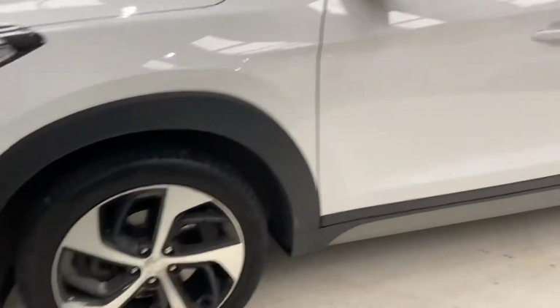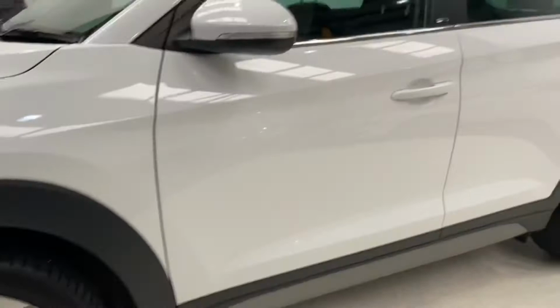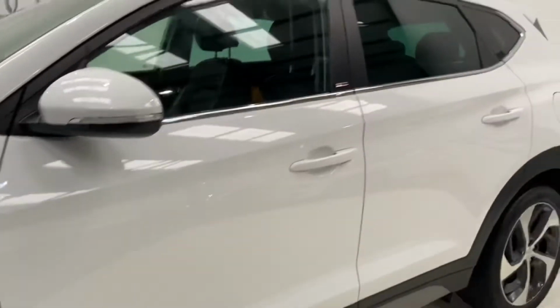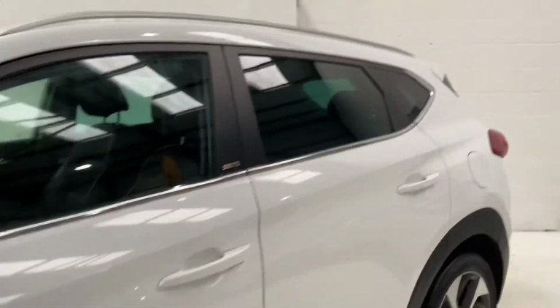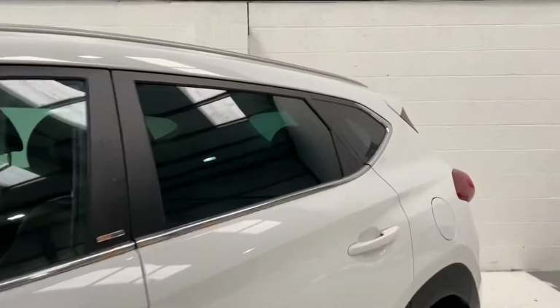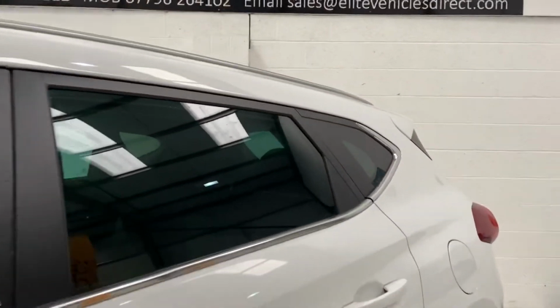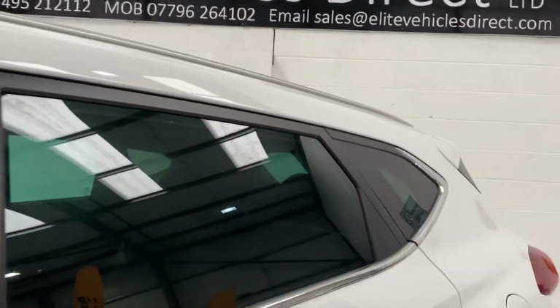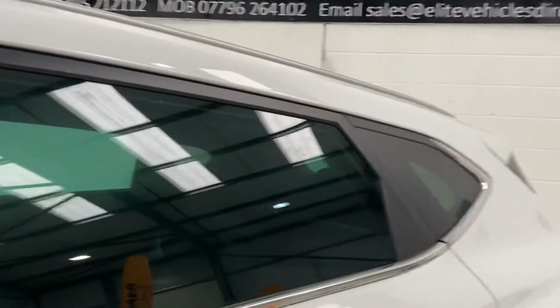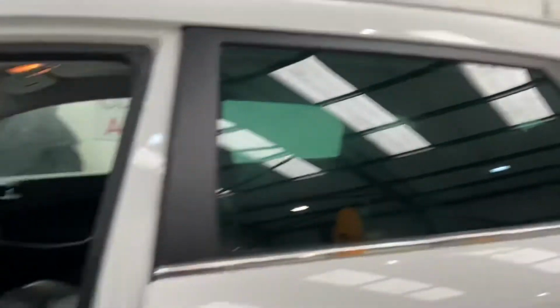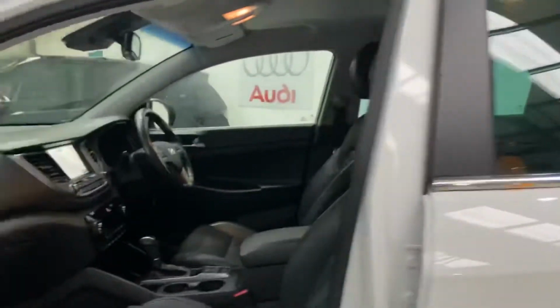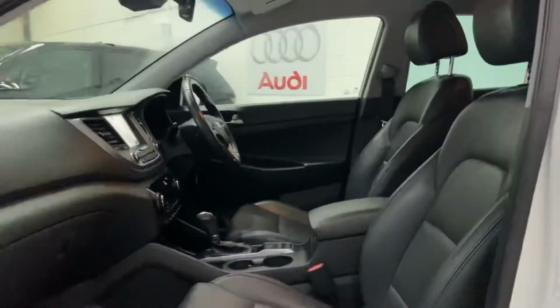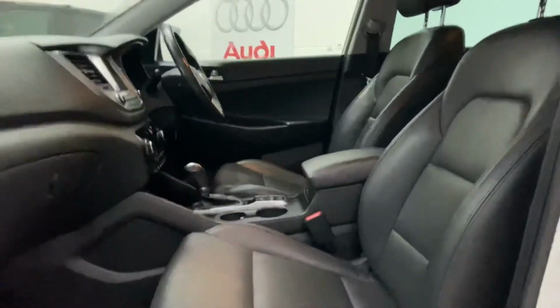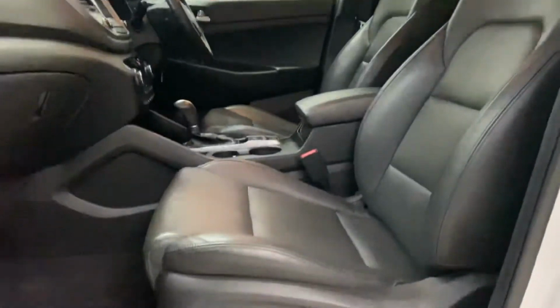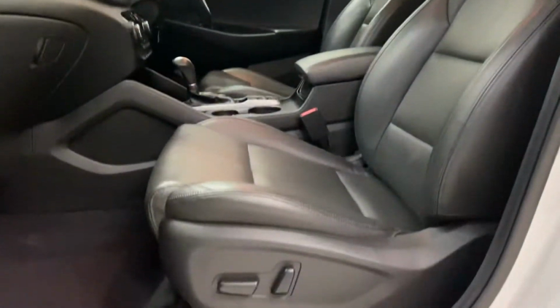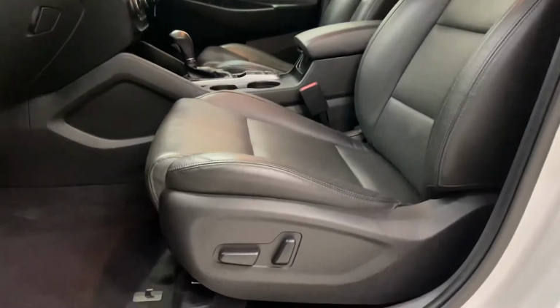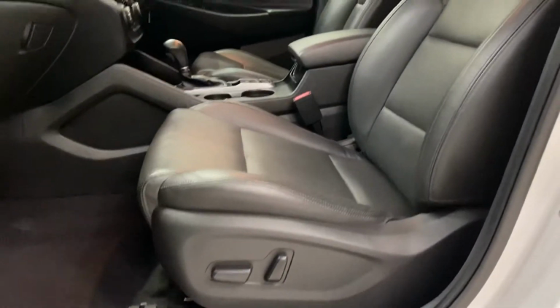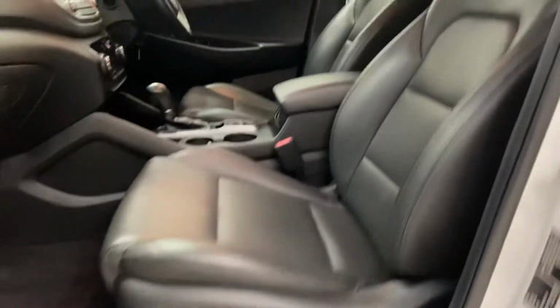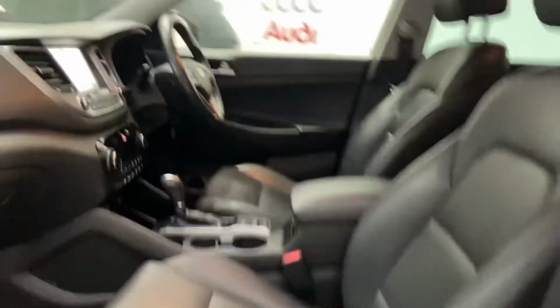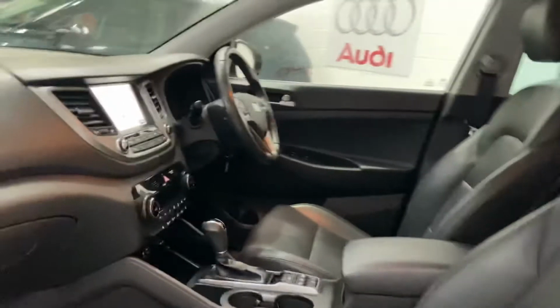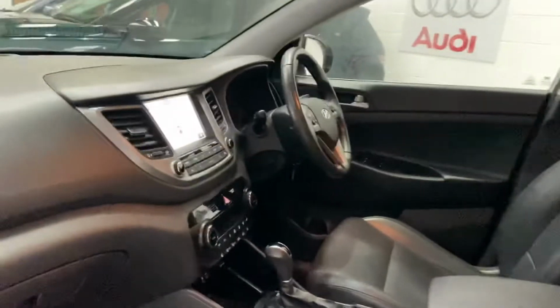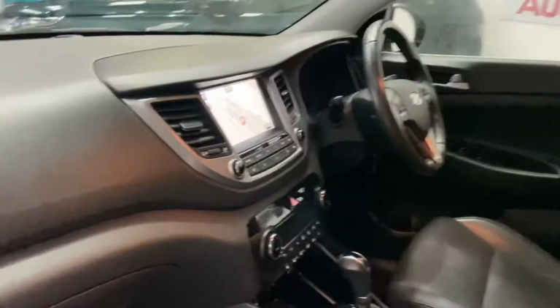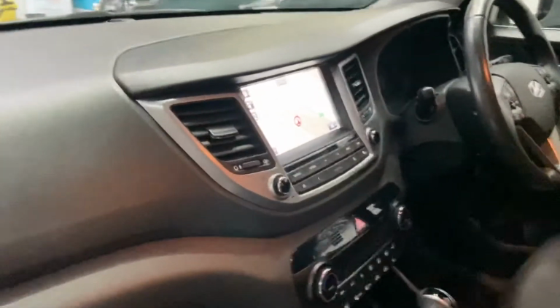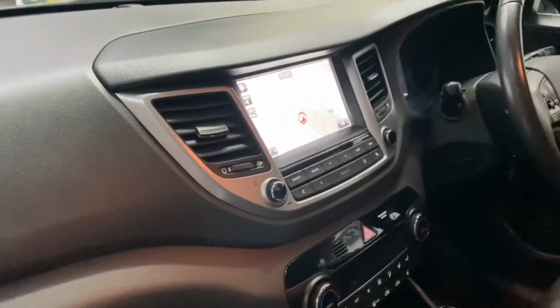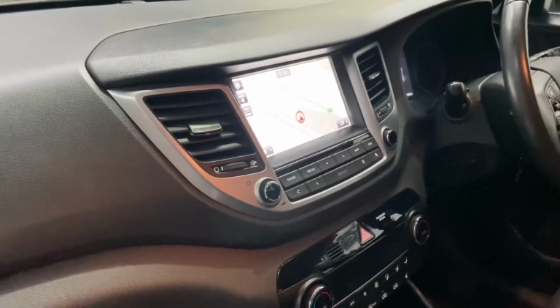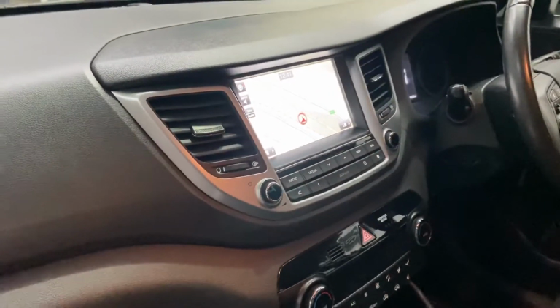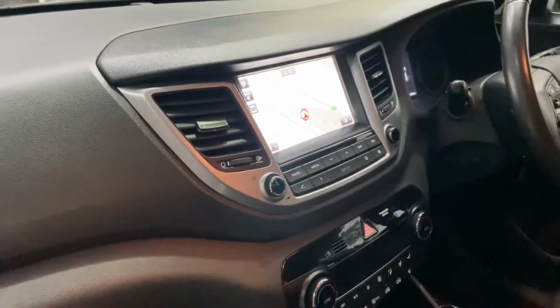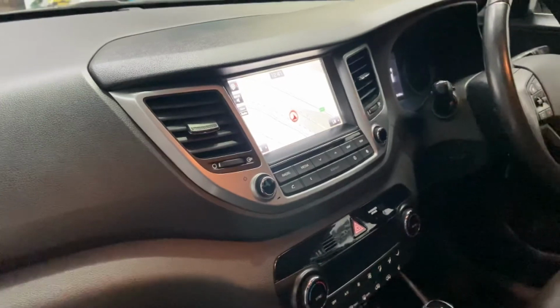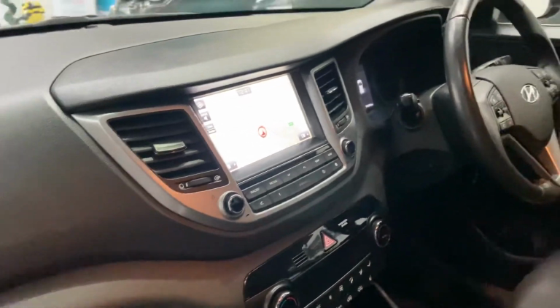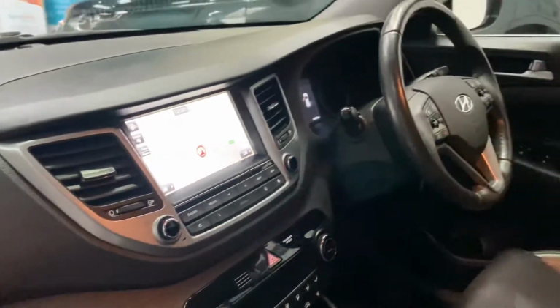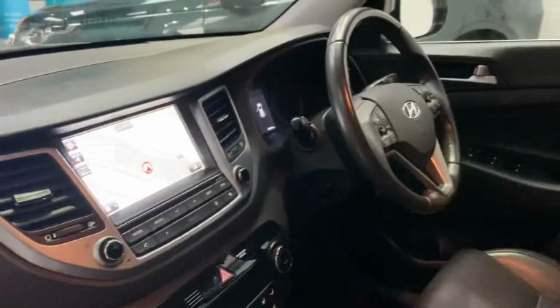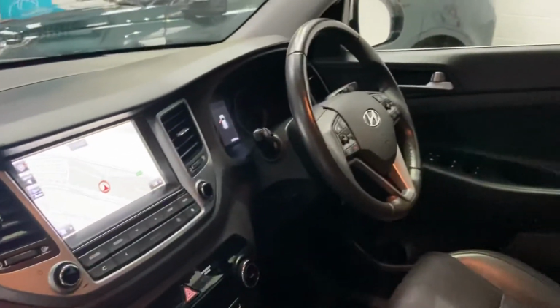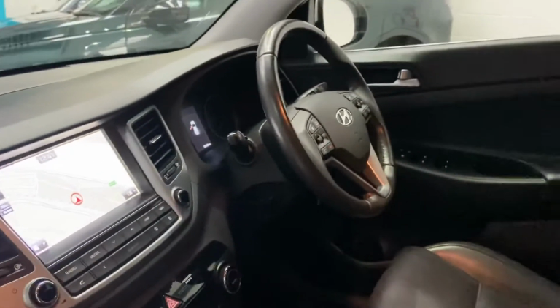Fantastic spec. Privacy glass to the rear. Full leather interior with electric seats. Satellite navigation. Bluetooth. Reversing camera. Multifunction steering wheel with cruise.